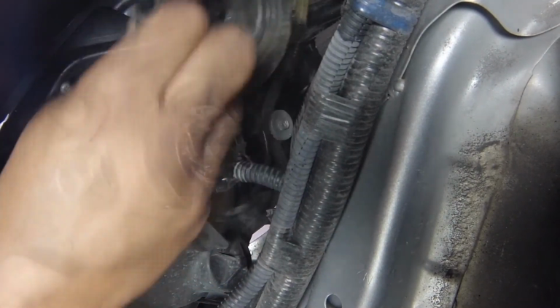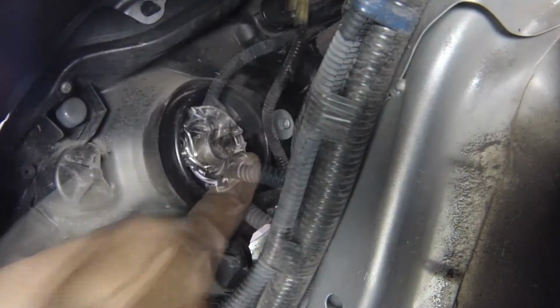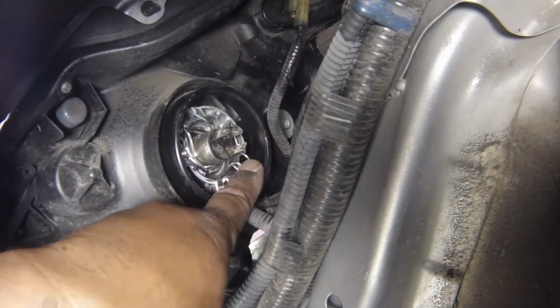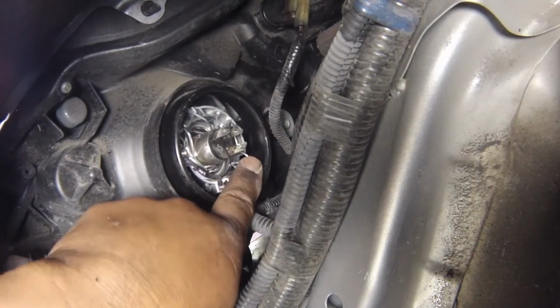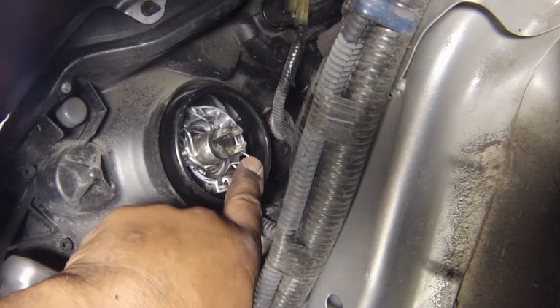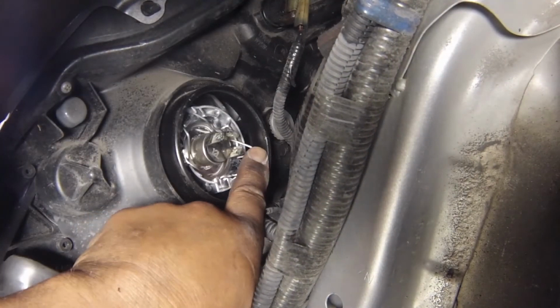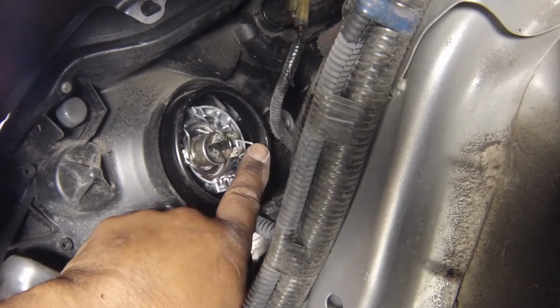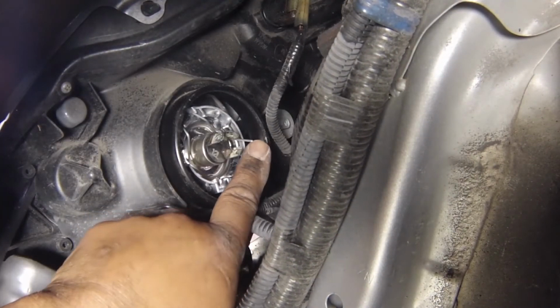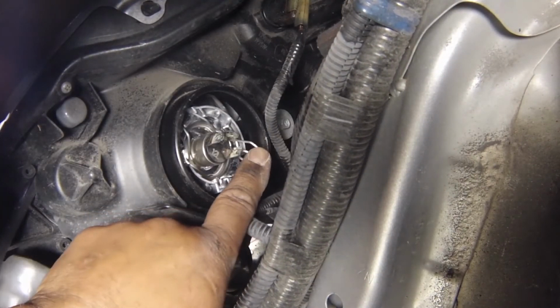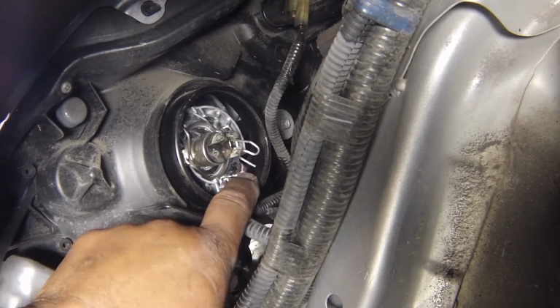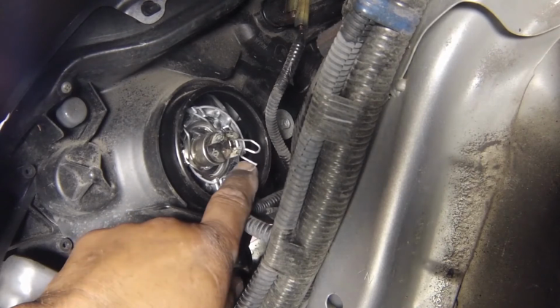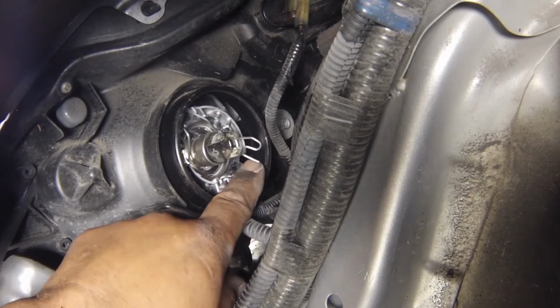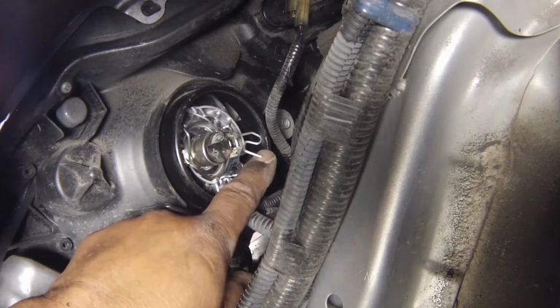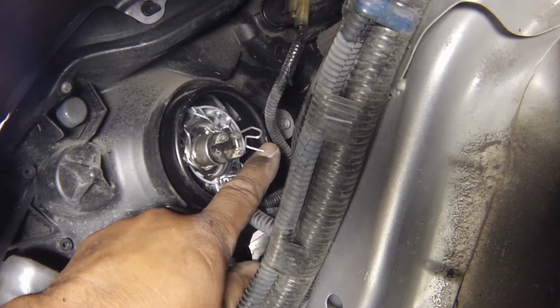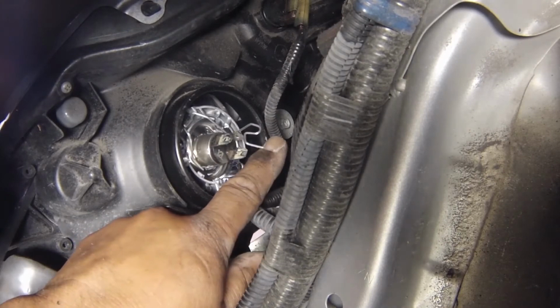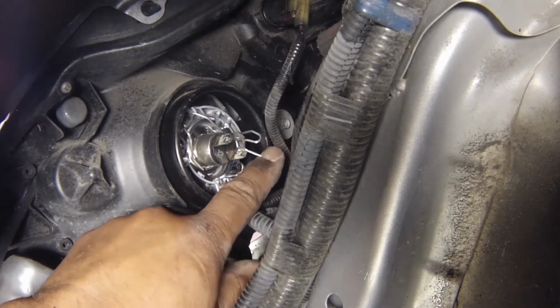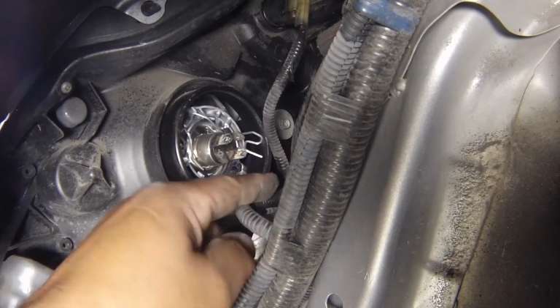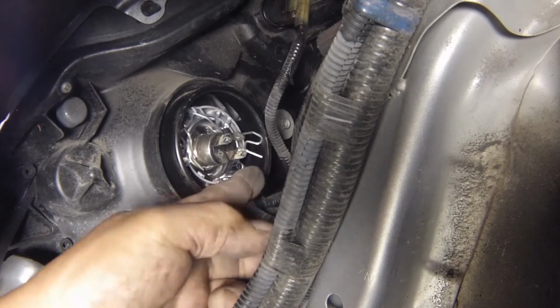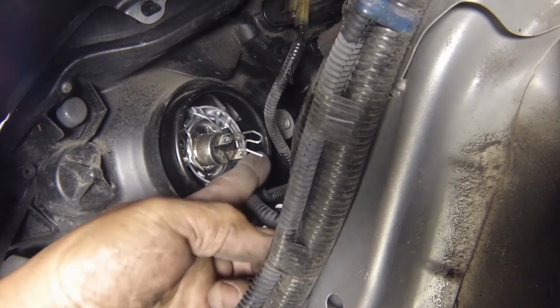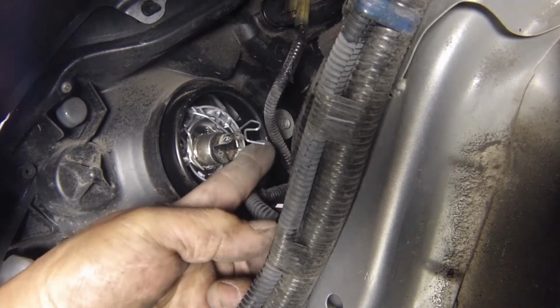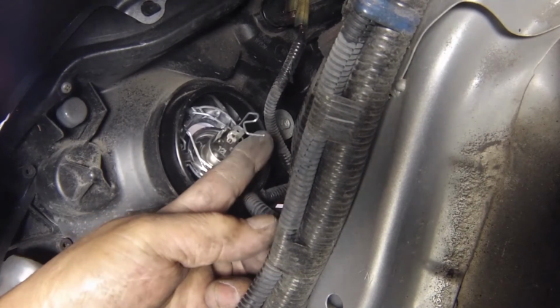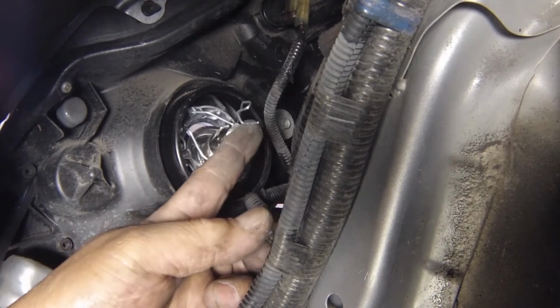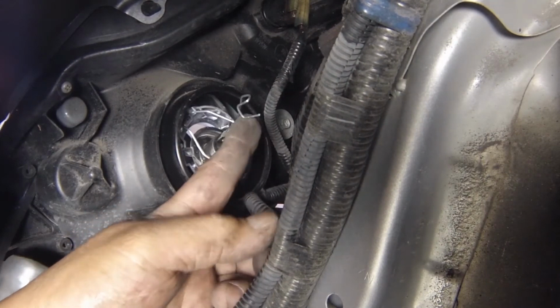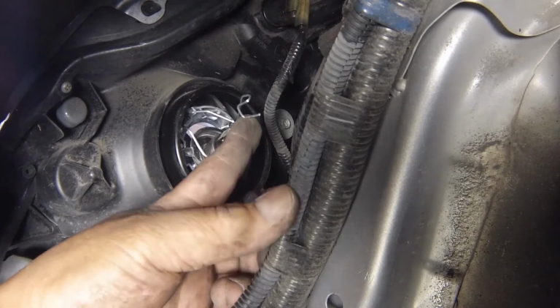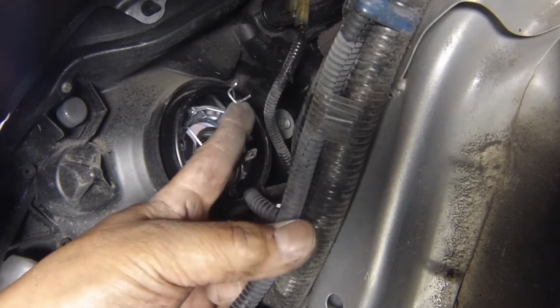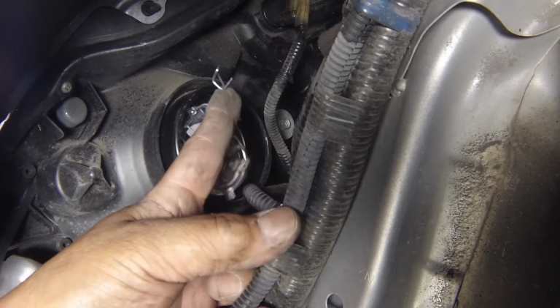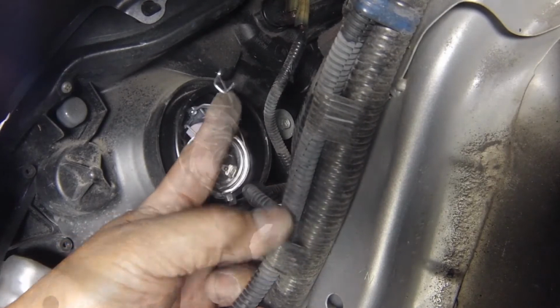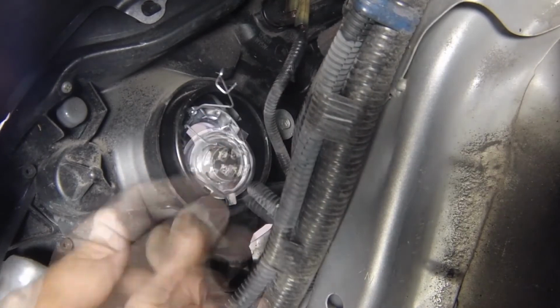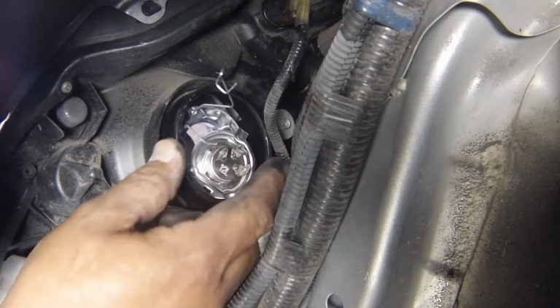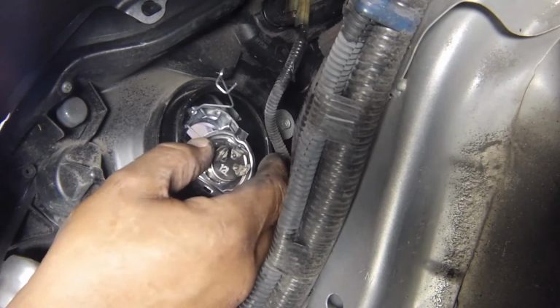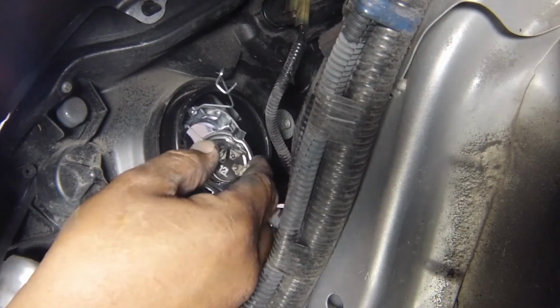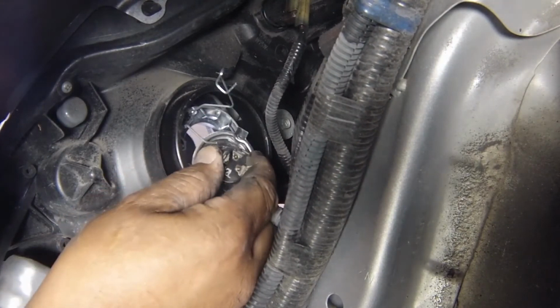Release the bulb's wire retaining clip by pushing the right-hand end forwards and up out of its slot. Then pivot the clip to the side. Withdraw the bulb.